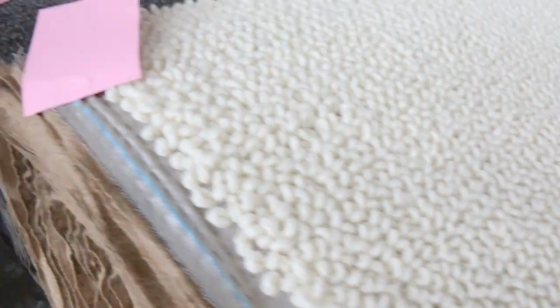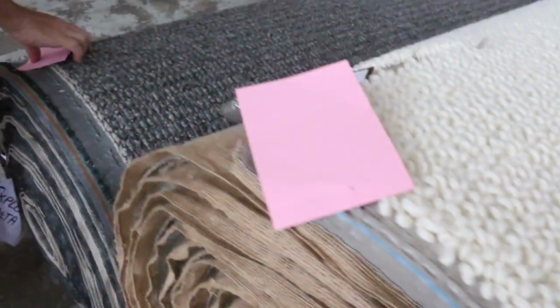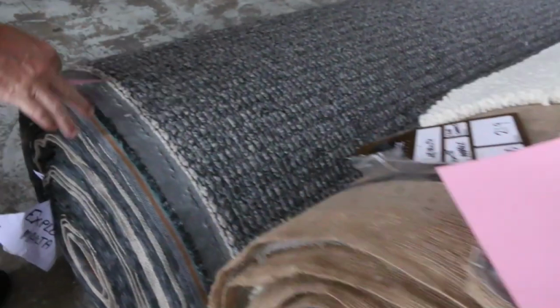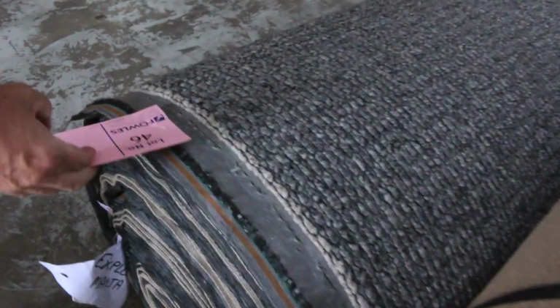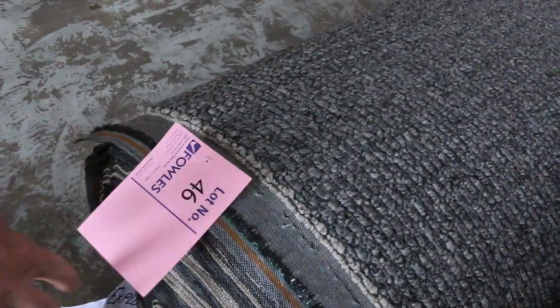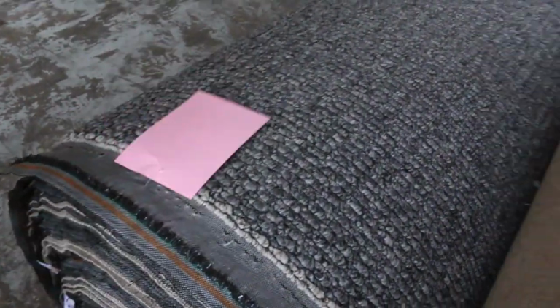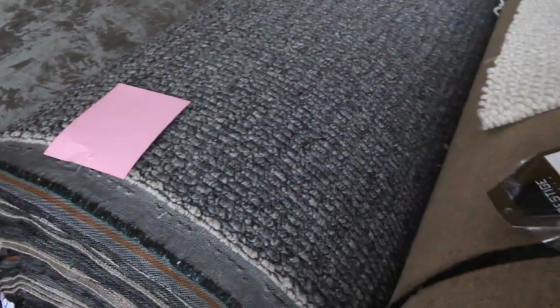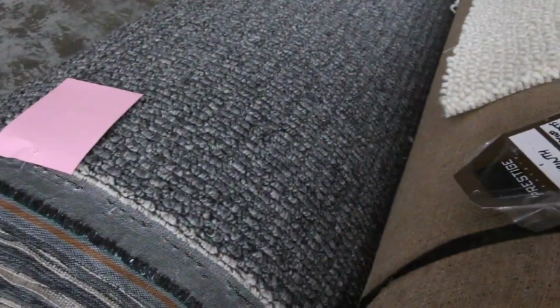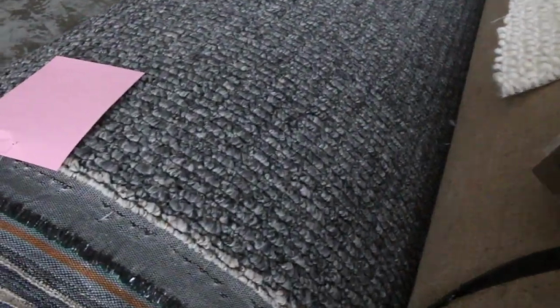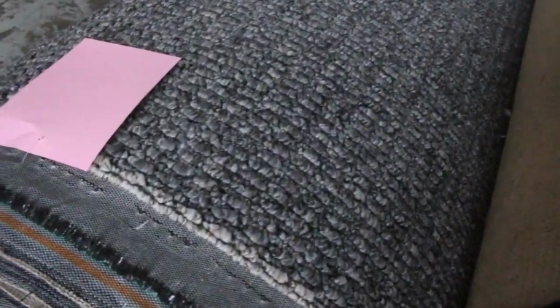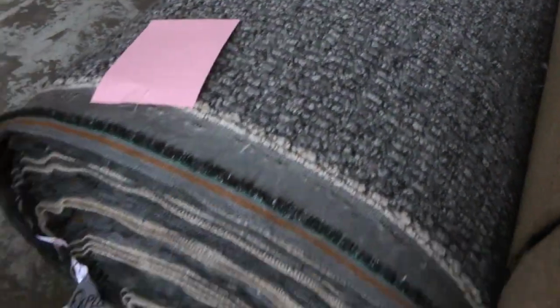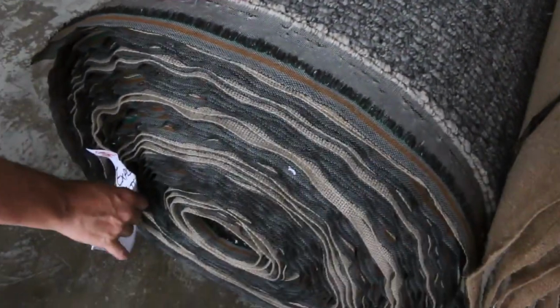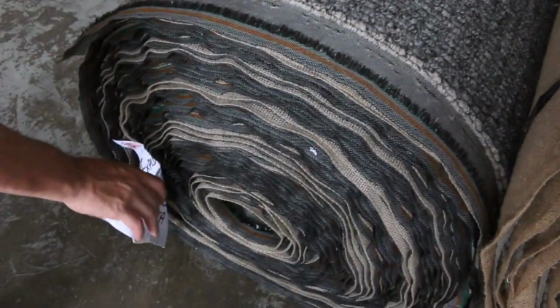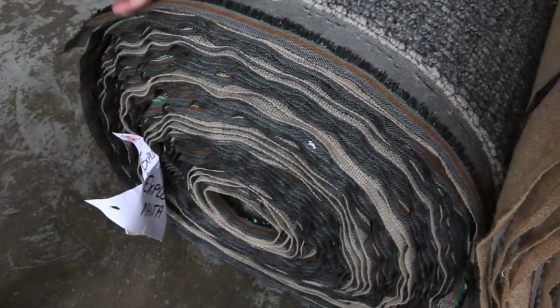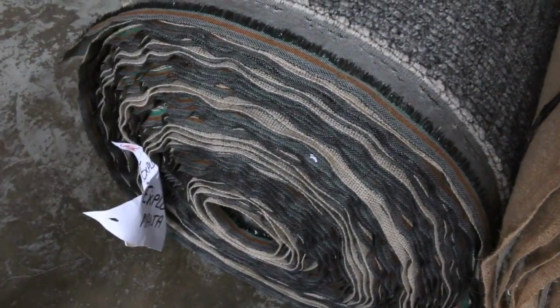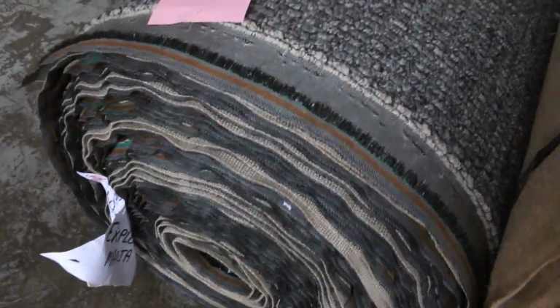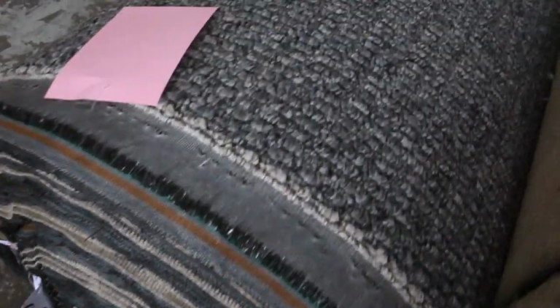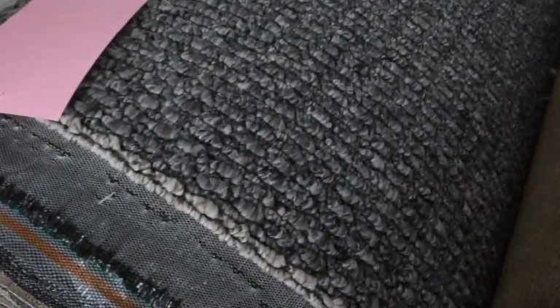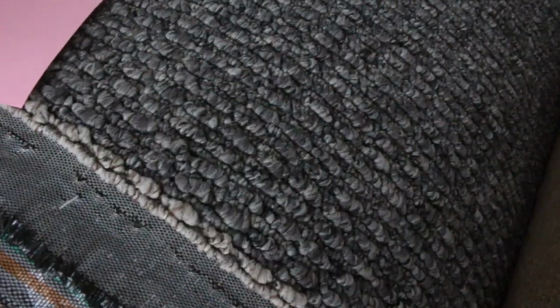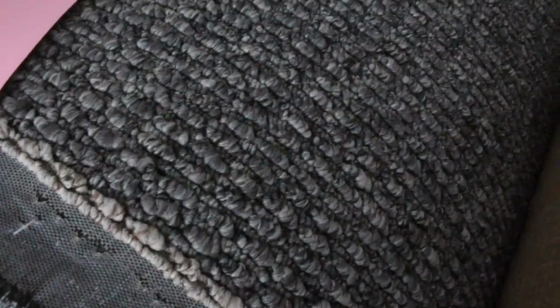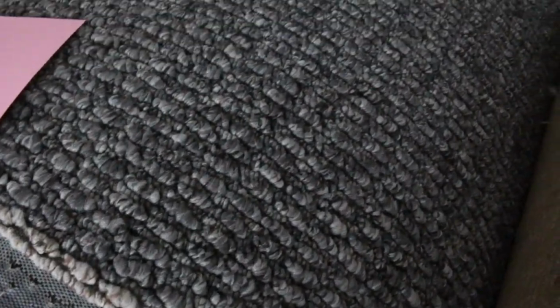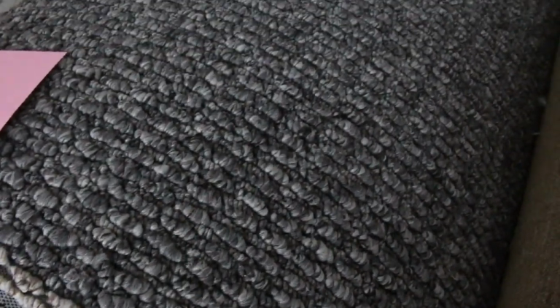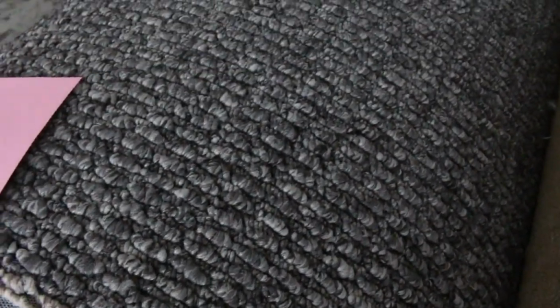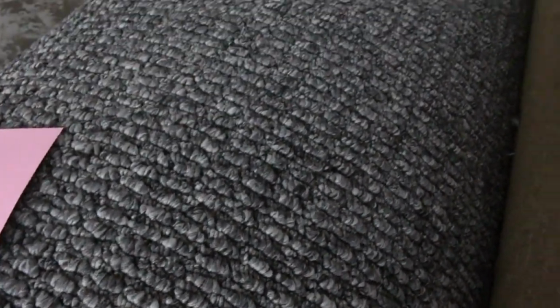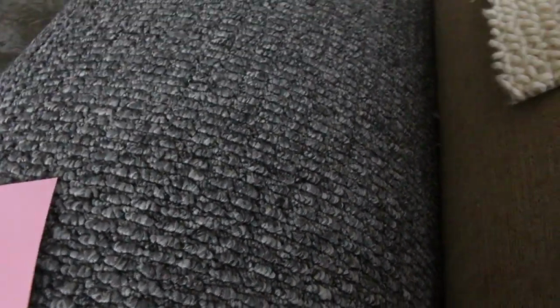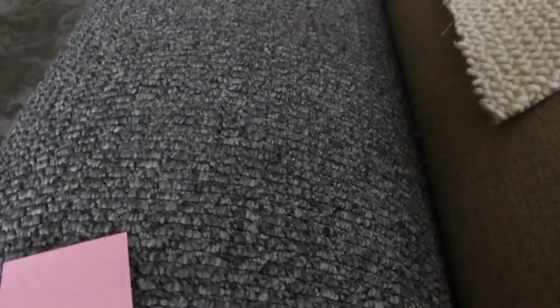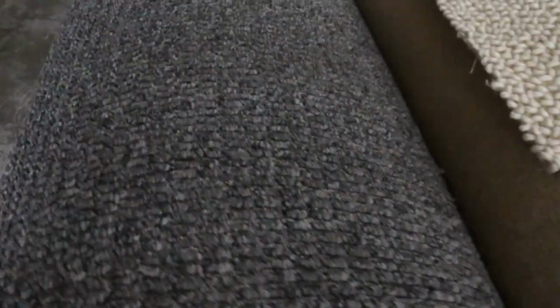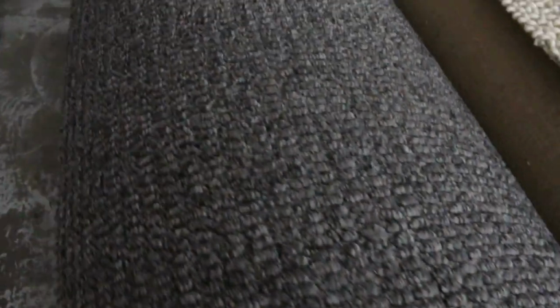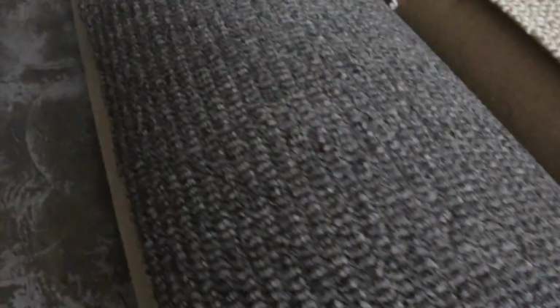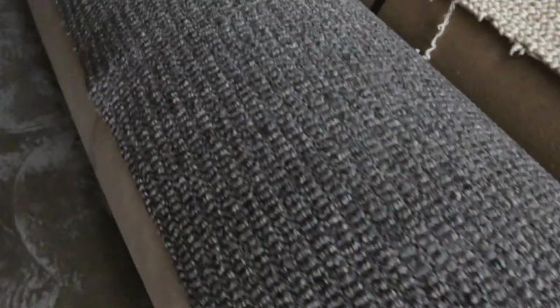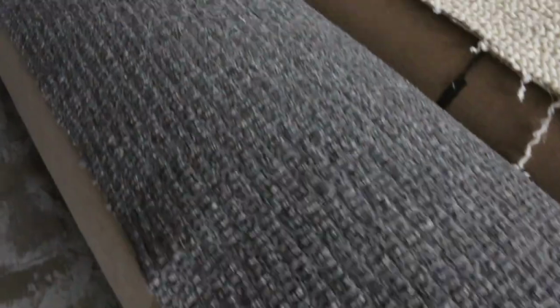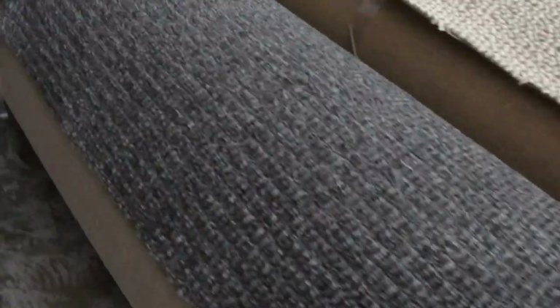A nice little charcoal loop pile here on the end — also a nice big roll. This one's actually 41.7 meters, so quite a large roll. A good textured finish, which is always popular. Looking at $25 to $30 a meter, maybe a bit more.